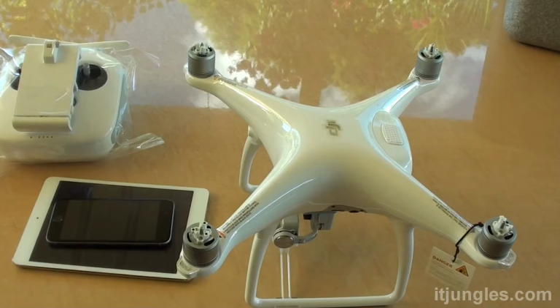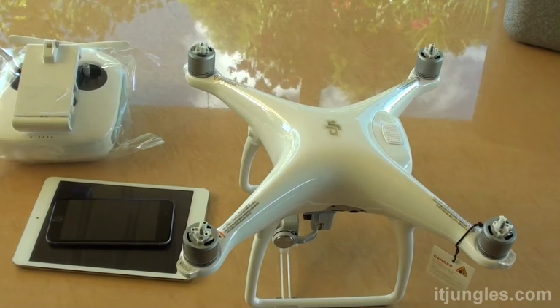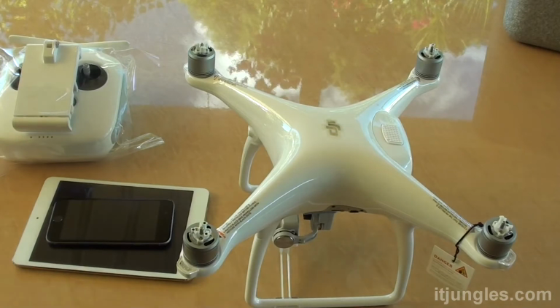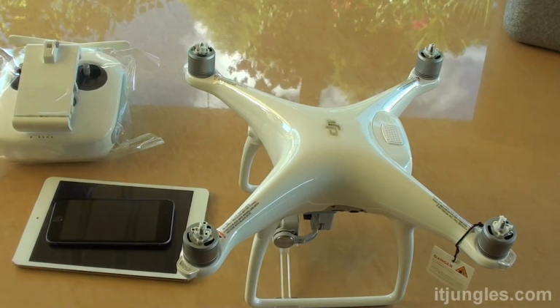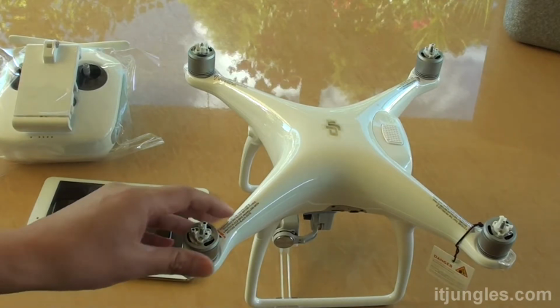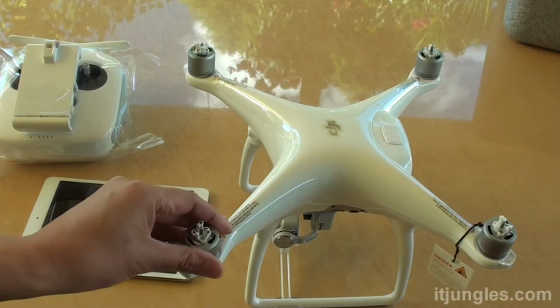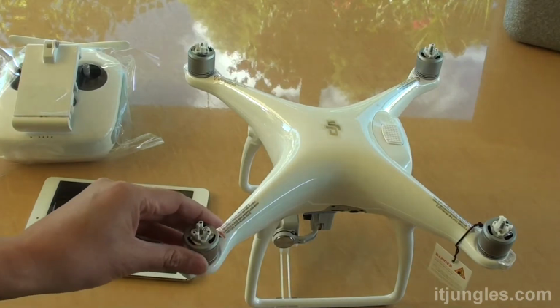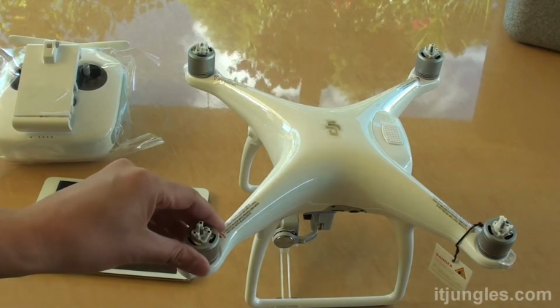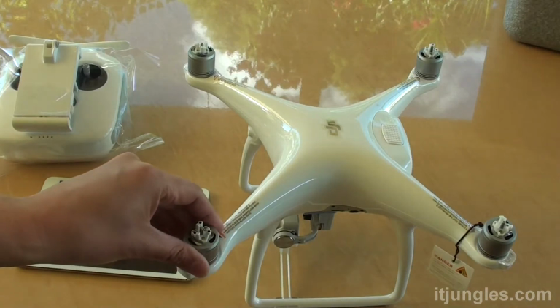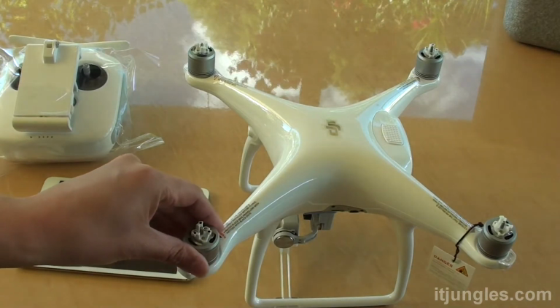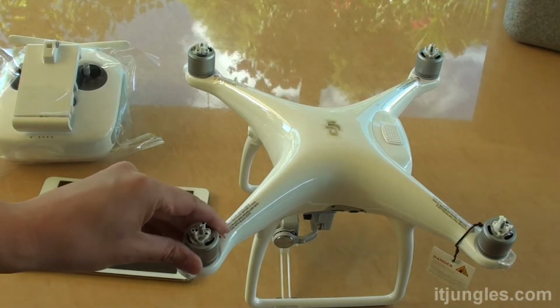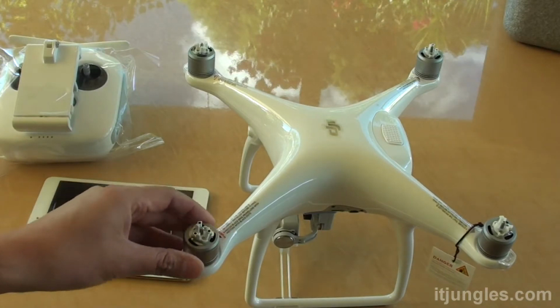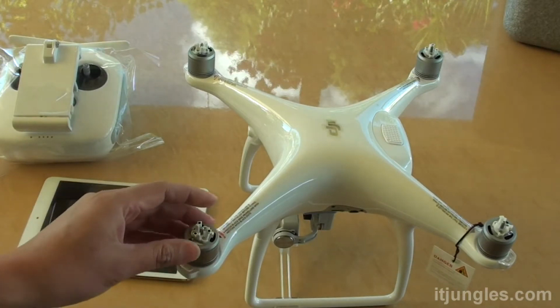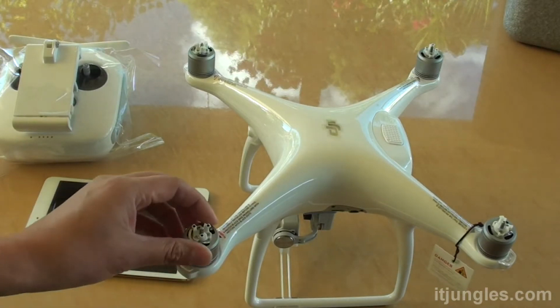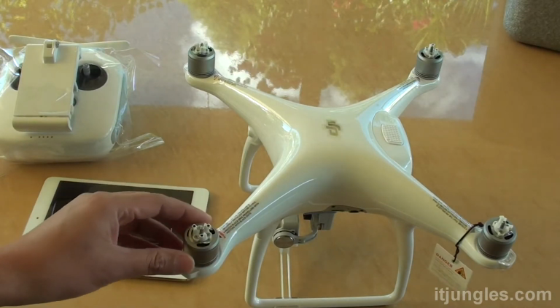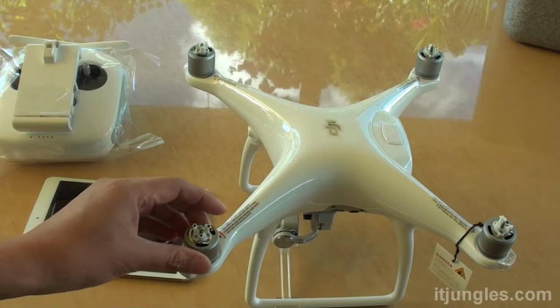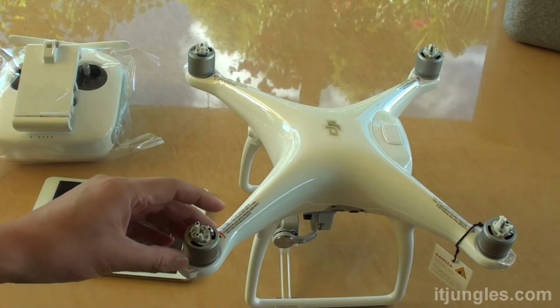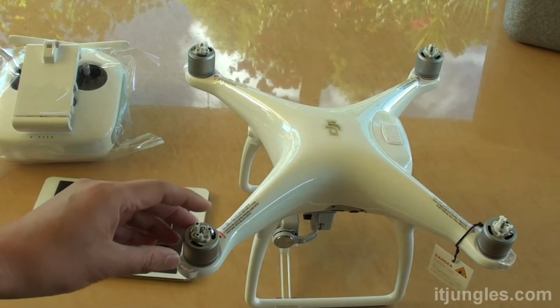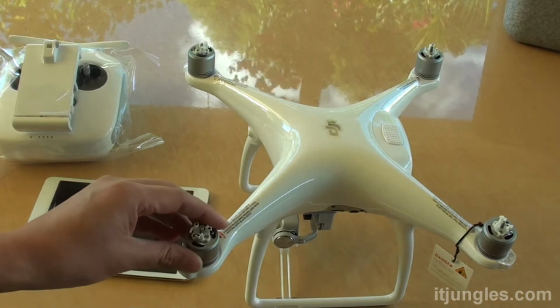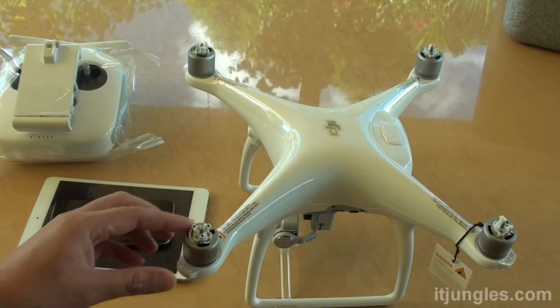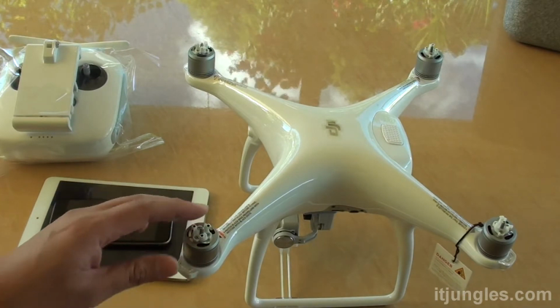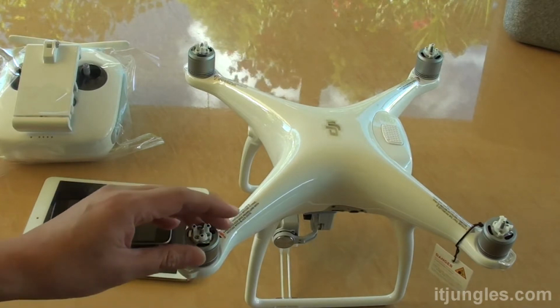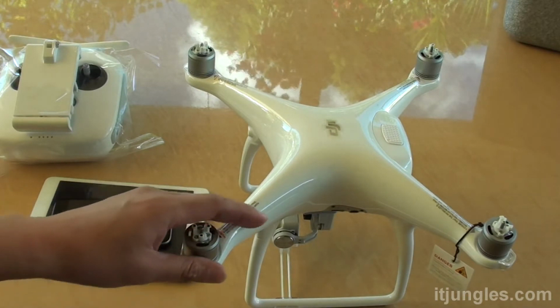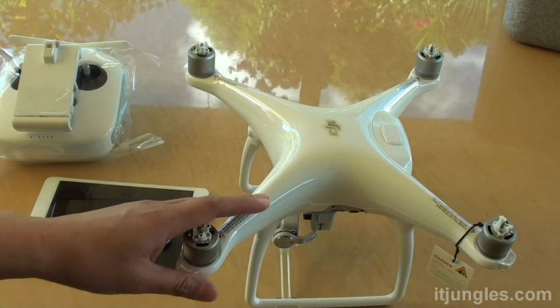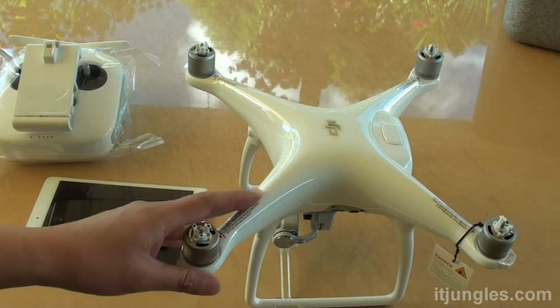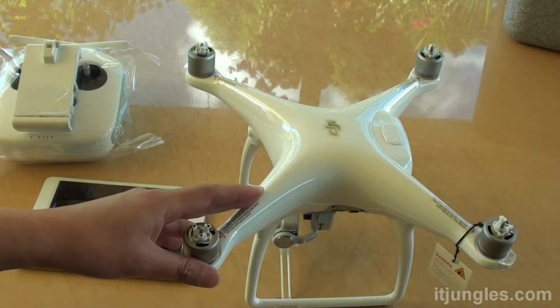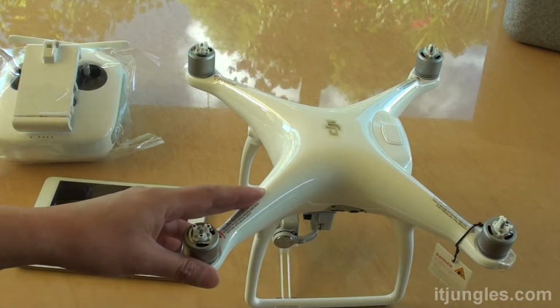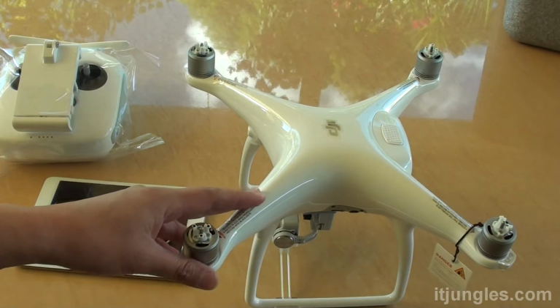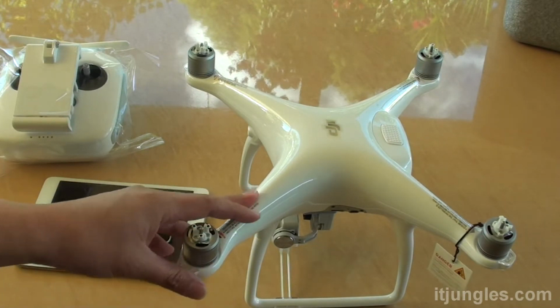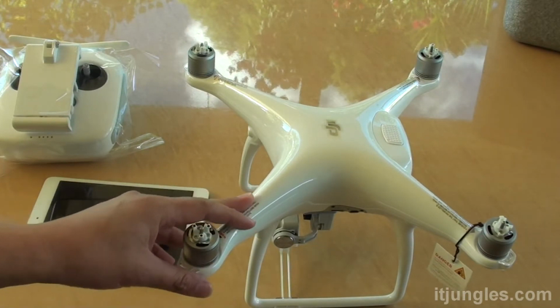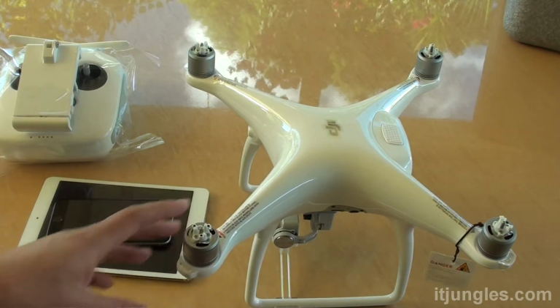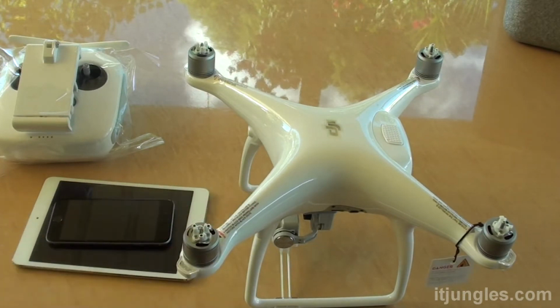How do you prepare your Phantom 4 drone before you can start flying it? If you just got it out of the box, you need to do some preparations before you can start flying it.